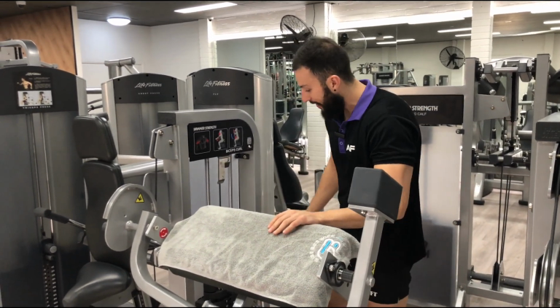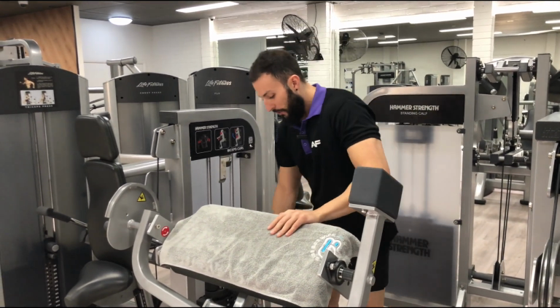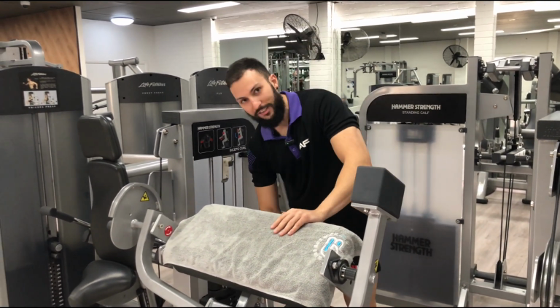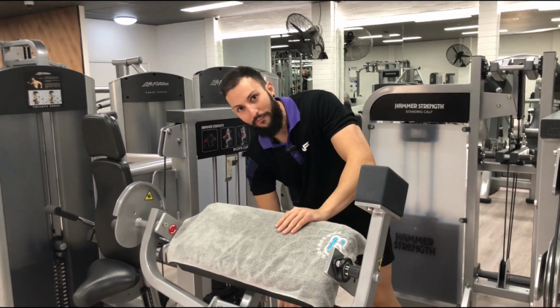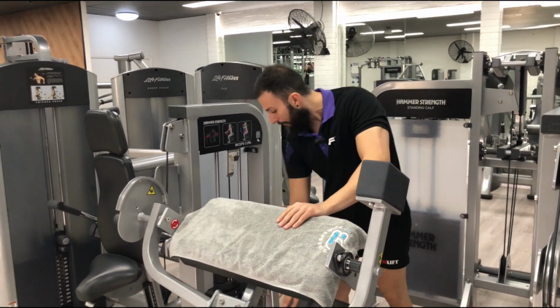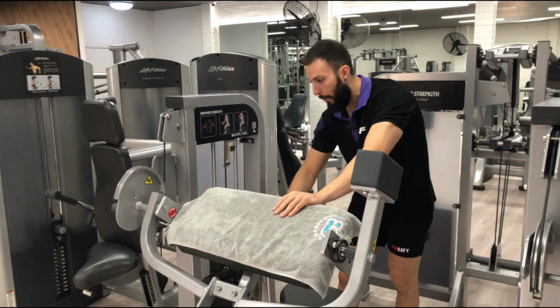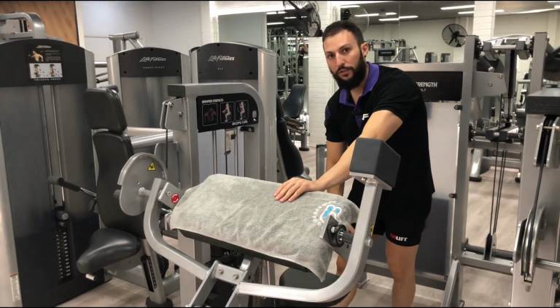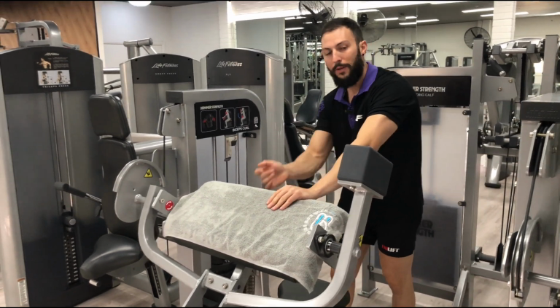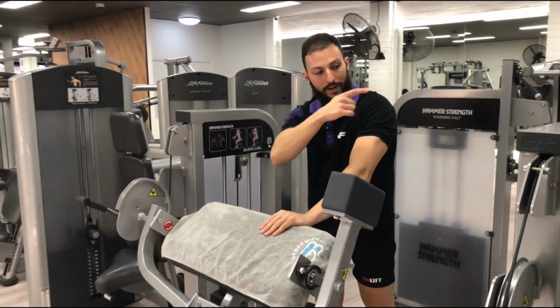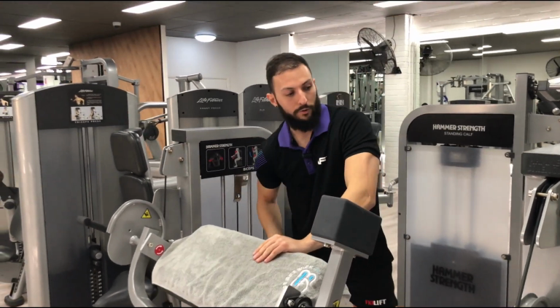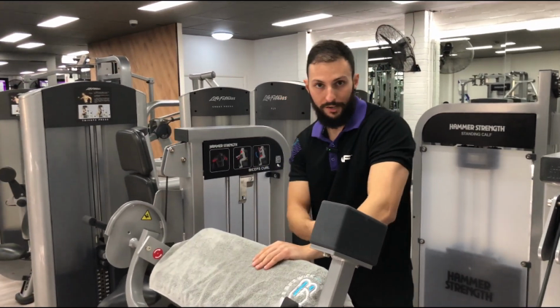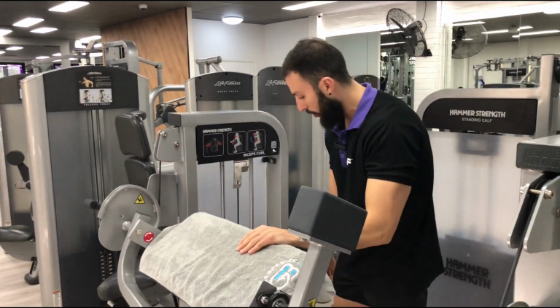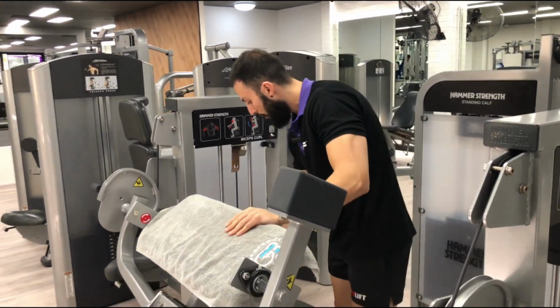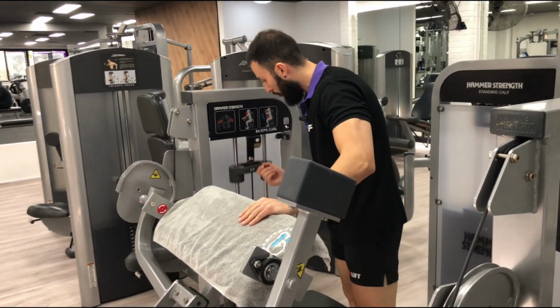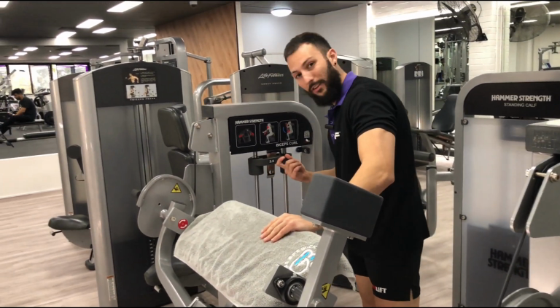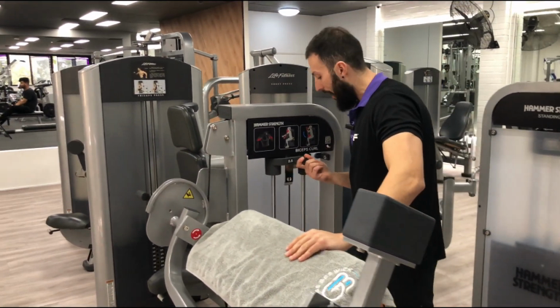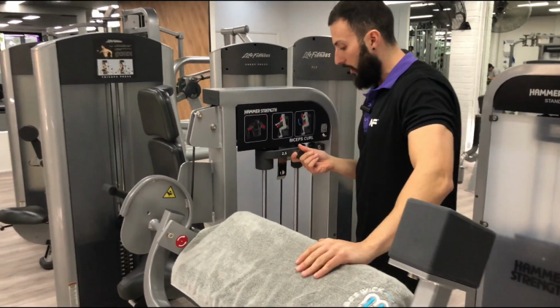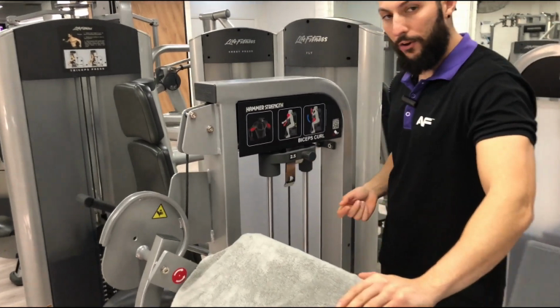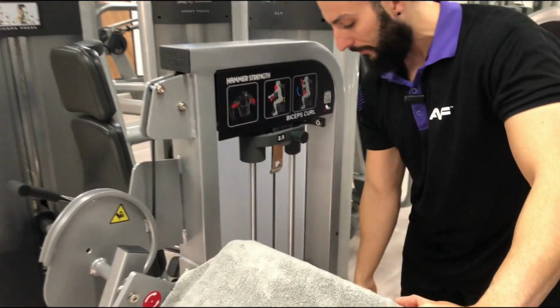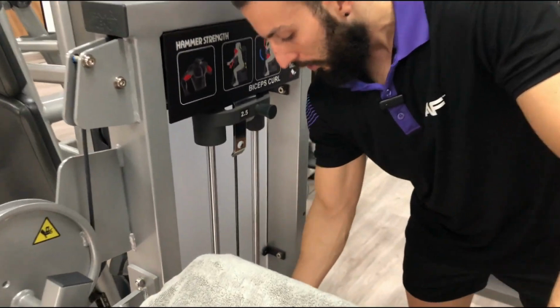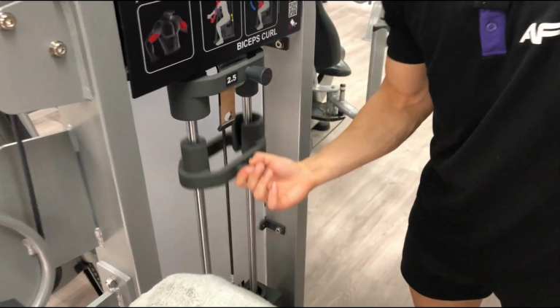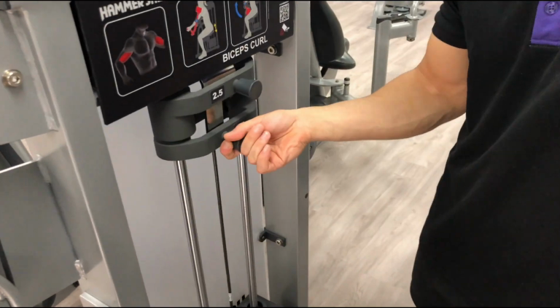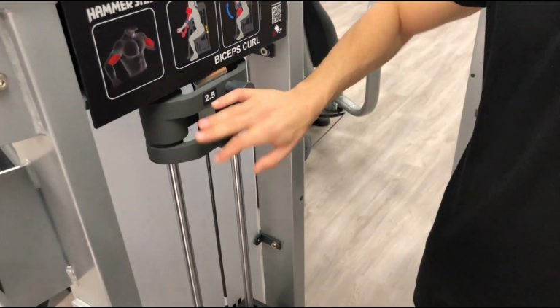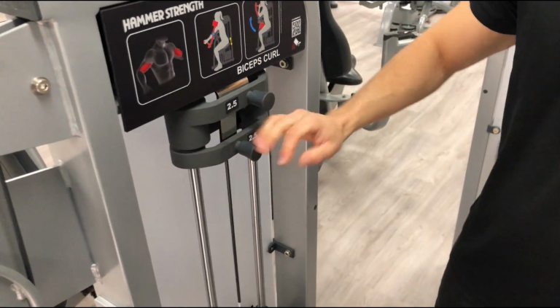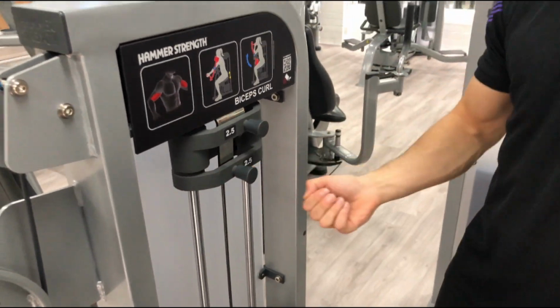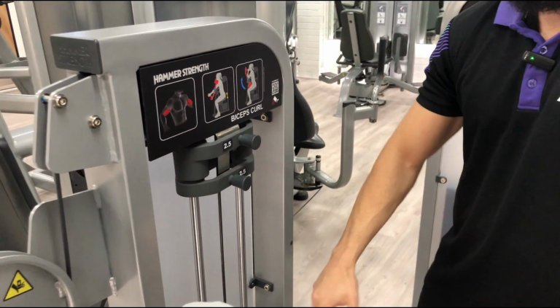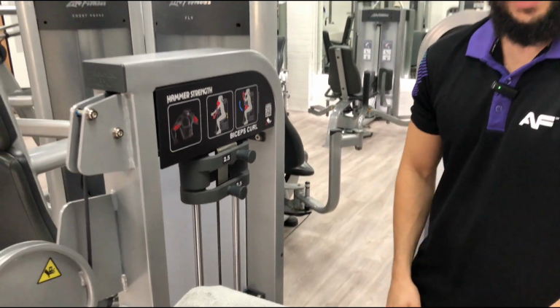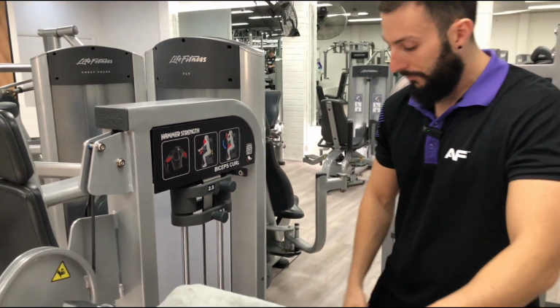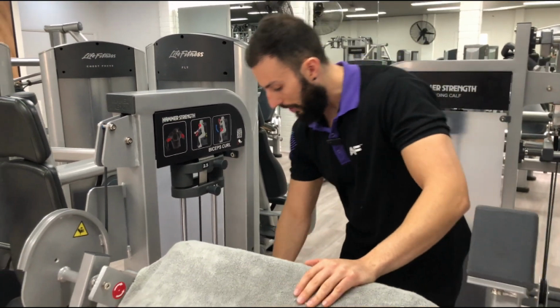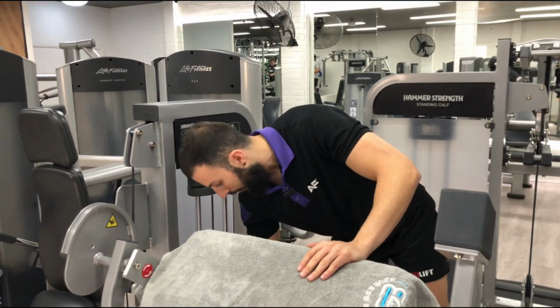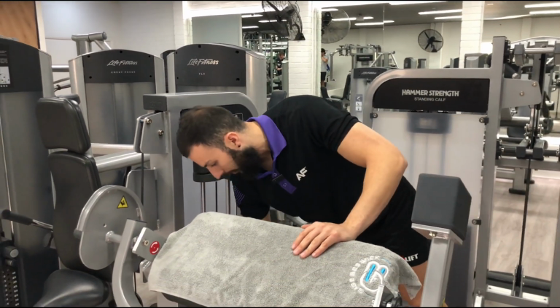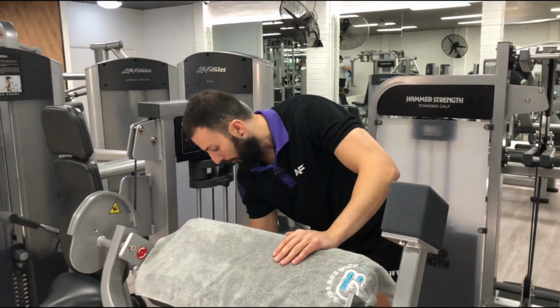So you want to adjust your seat height for this one and your weight. It's similar to the one next to it, which is the tricep extension. You do have these little two and a half kilo increments — you can pull them up, put them at the top if you don't want to use them, or pull the pin out and put them down. Adjust your weight with the pin at the bottom.